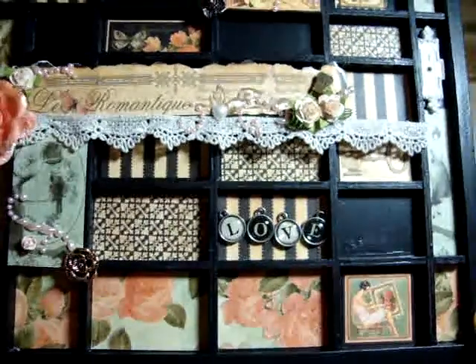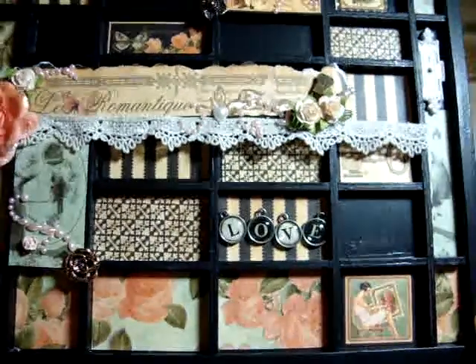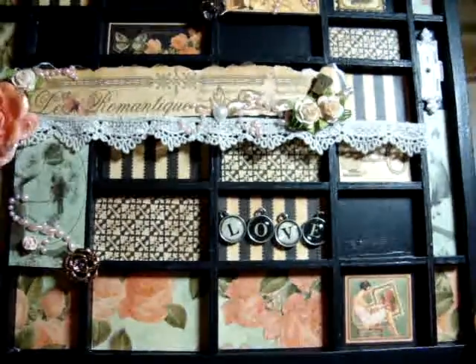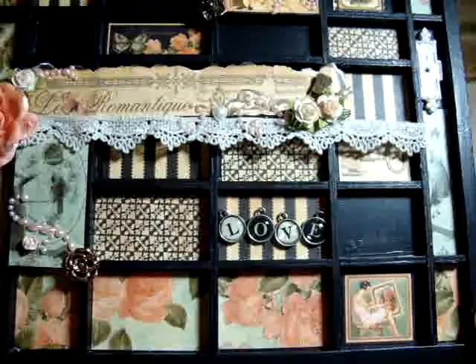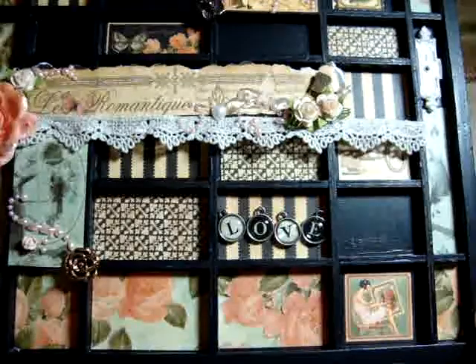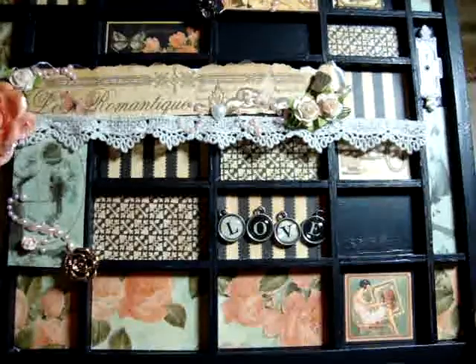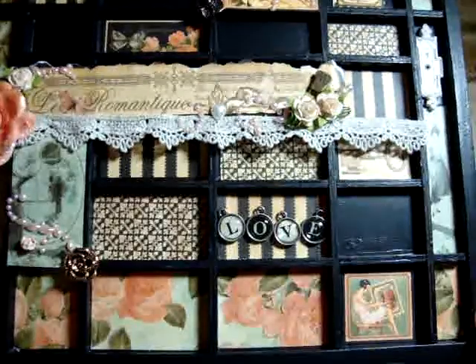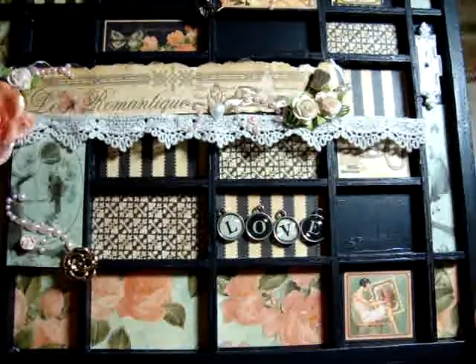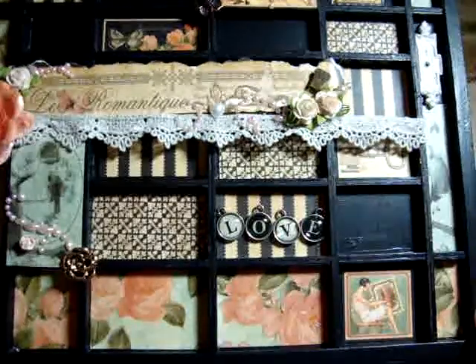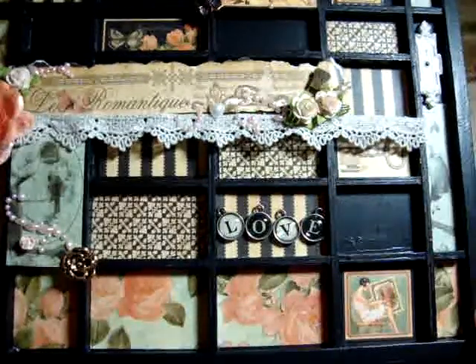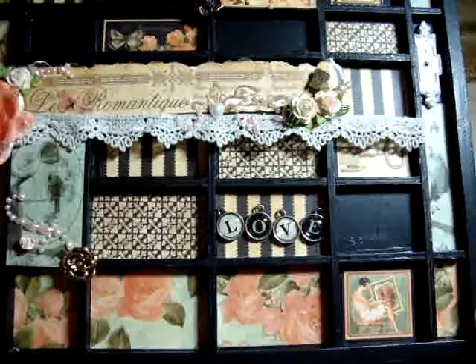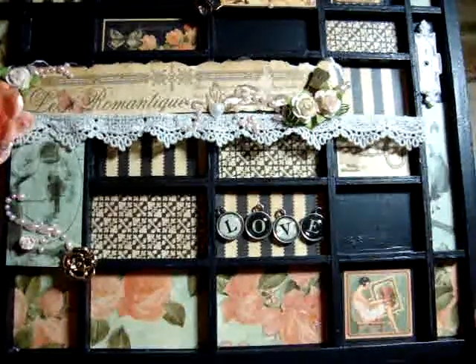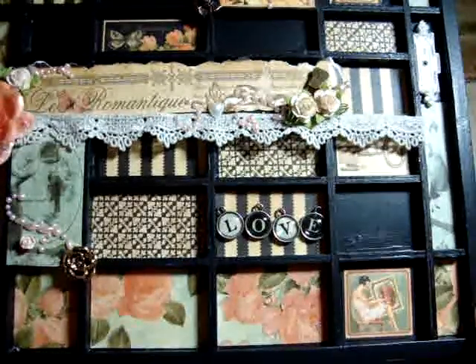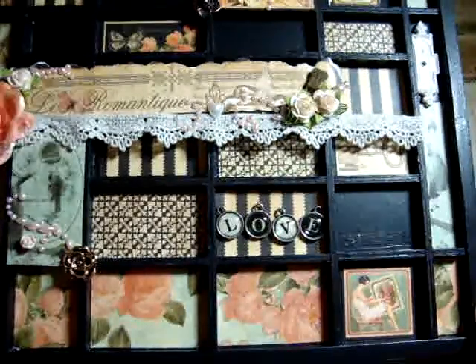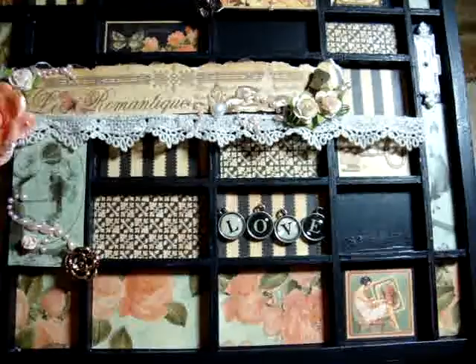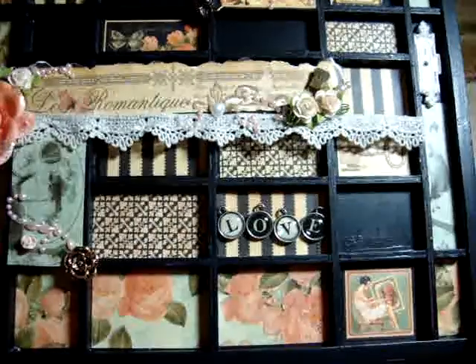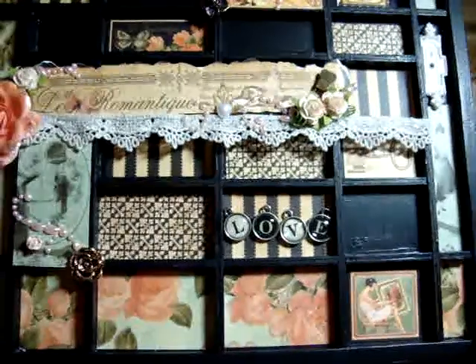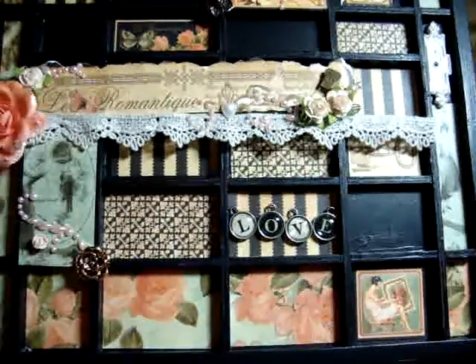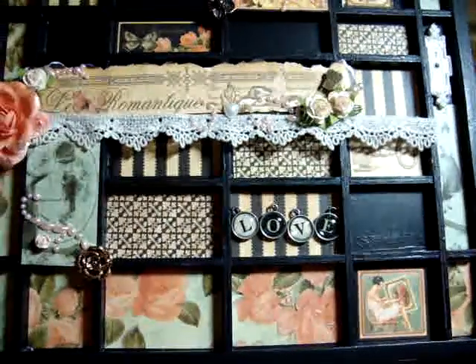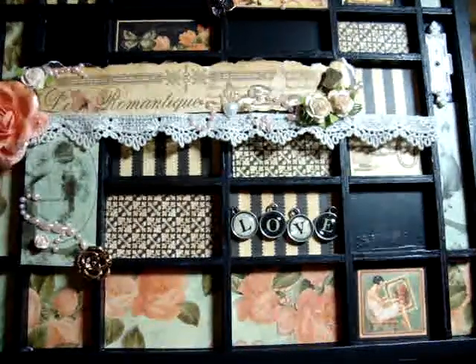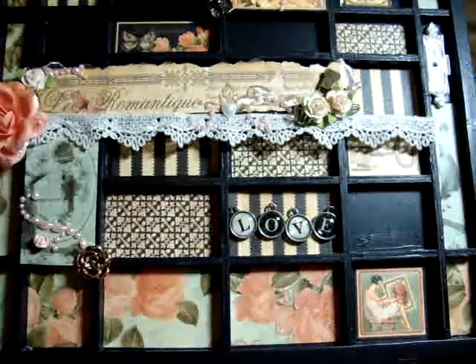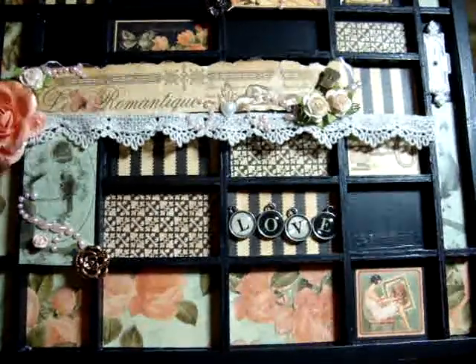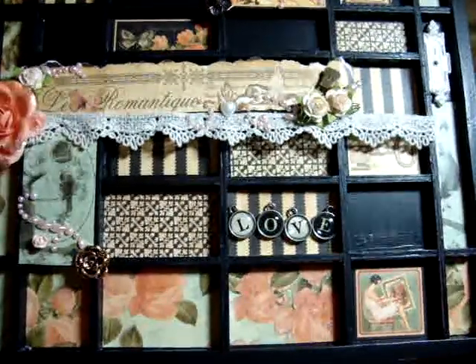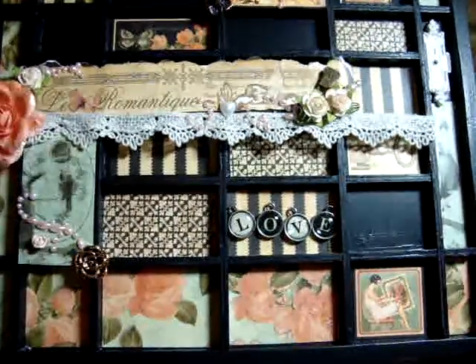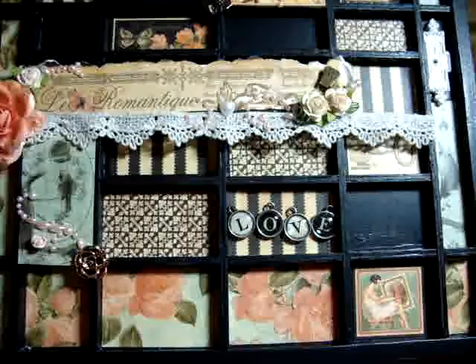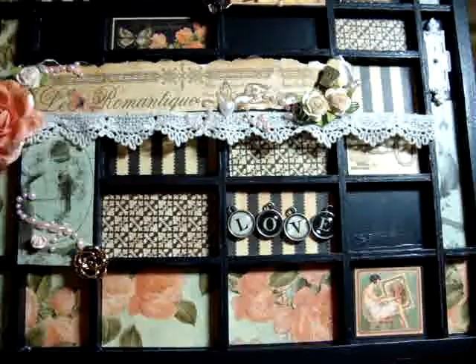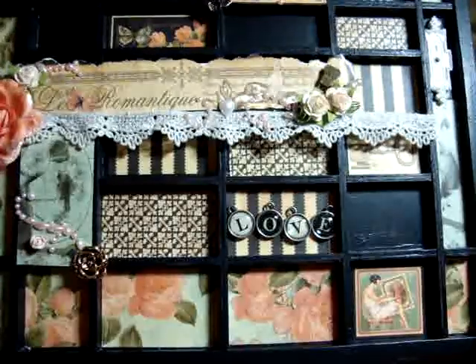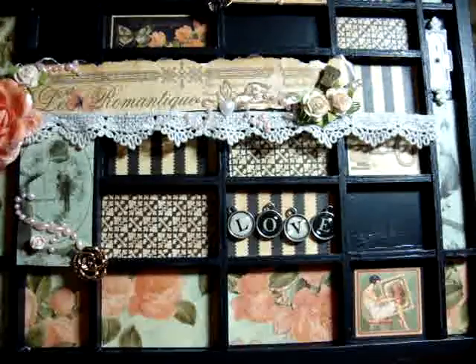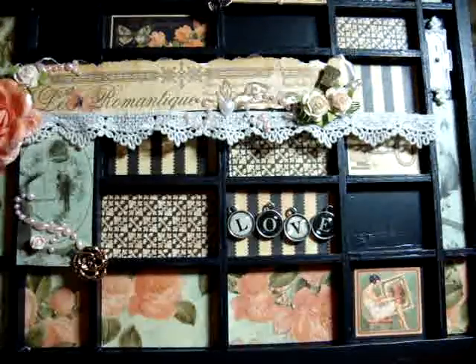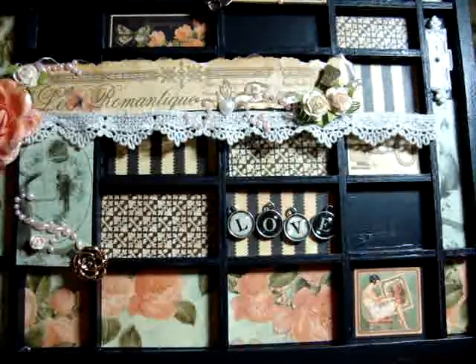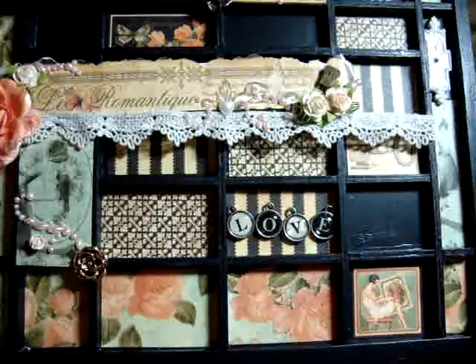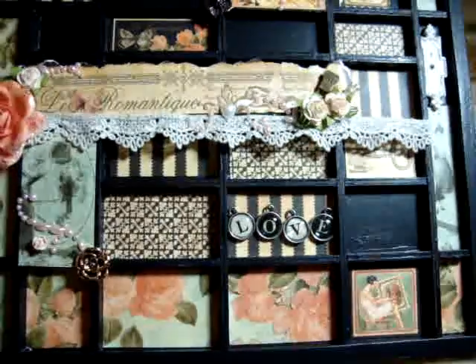As you can see, you don't need to purchase really expensive things to alter — you can find it in other products or other things. Thanks for stopping by and have a great night. Bye!